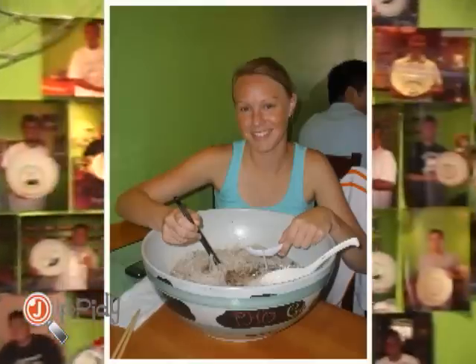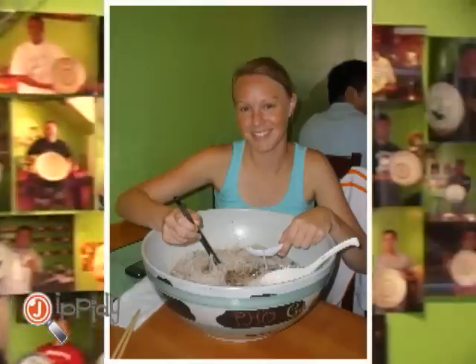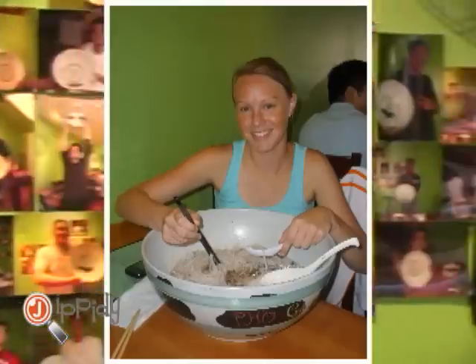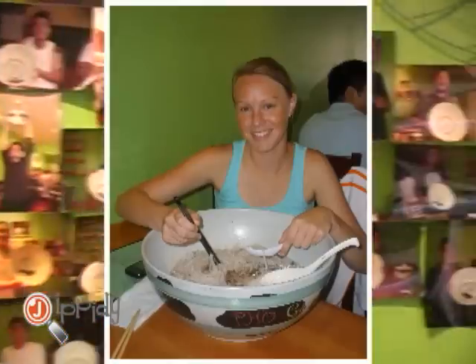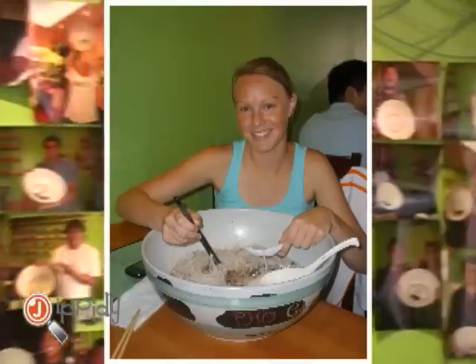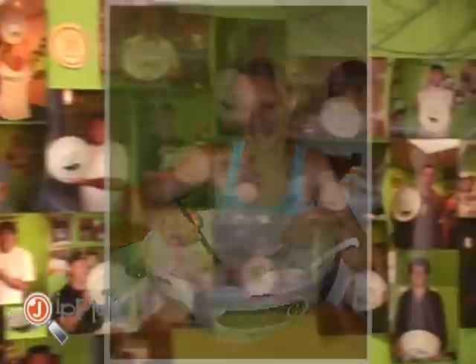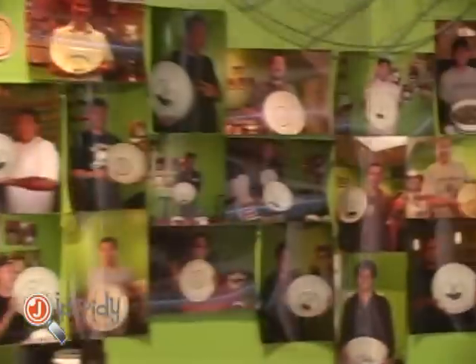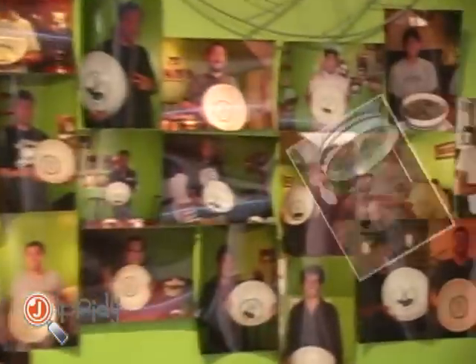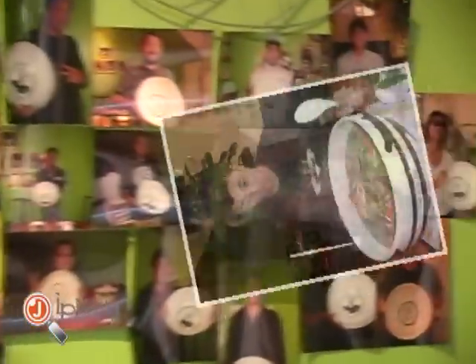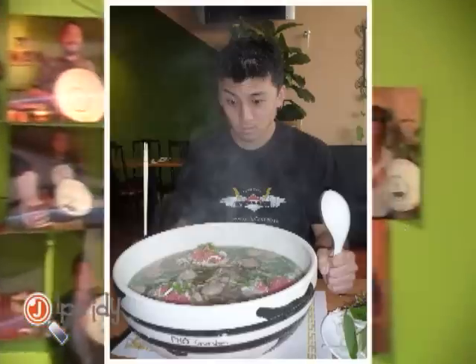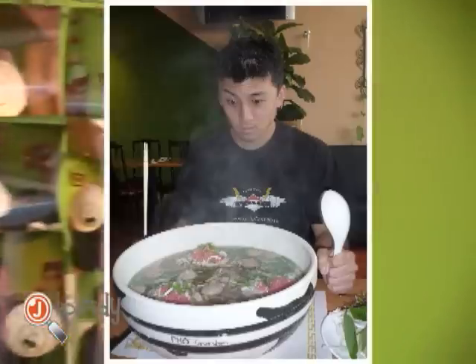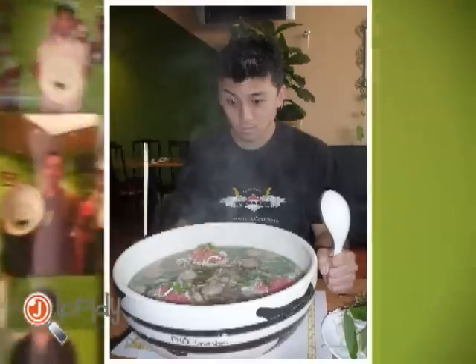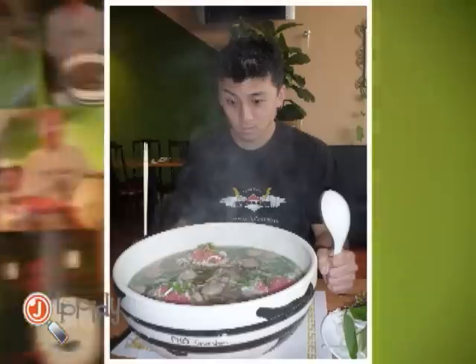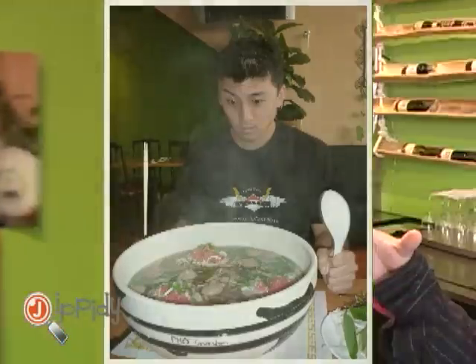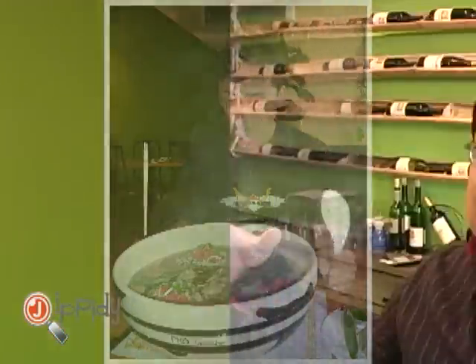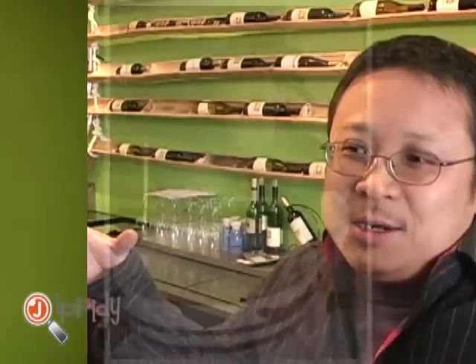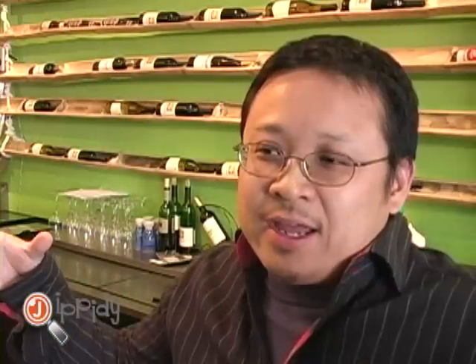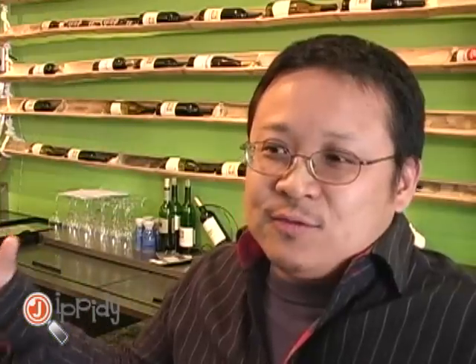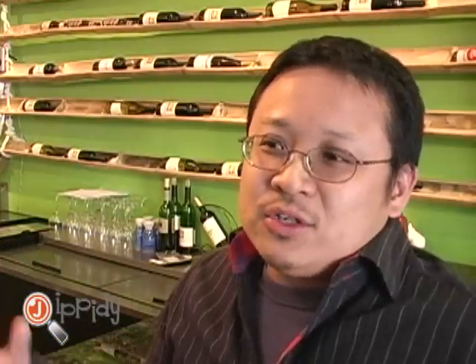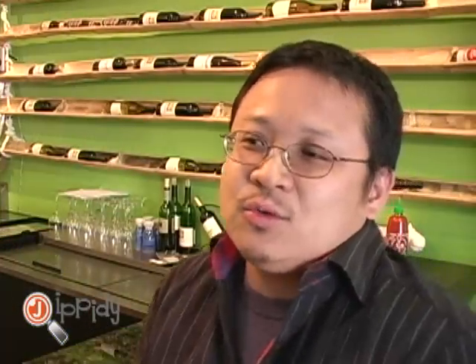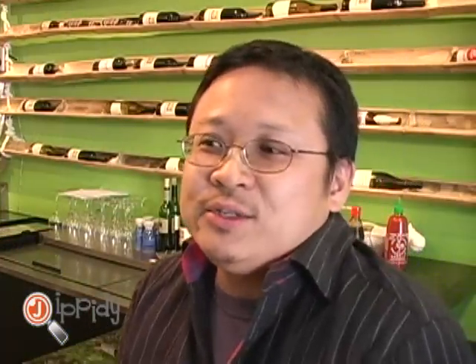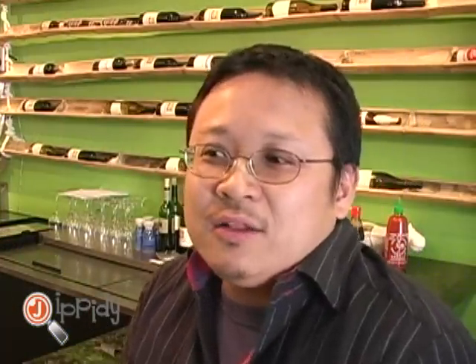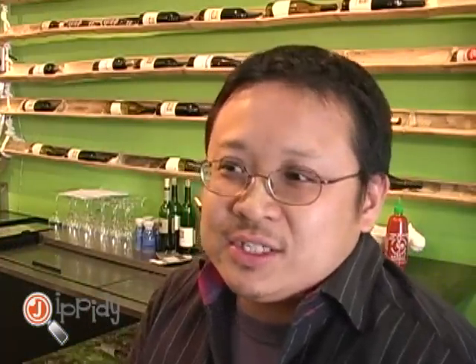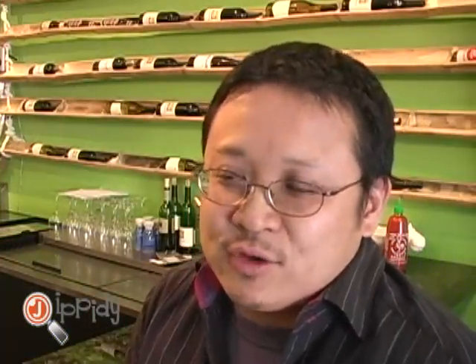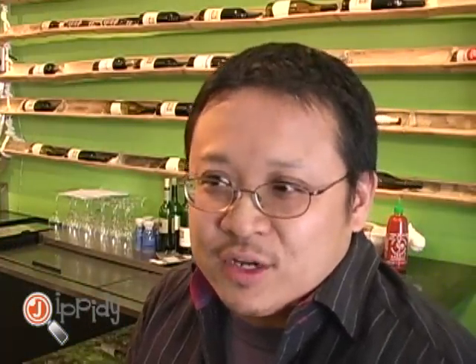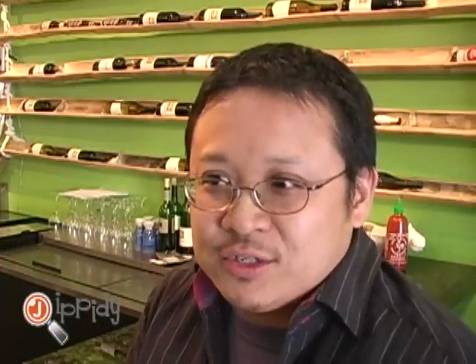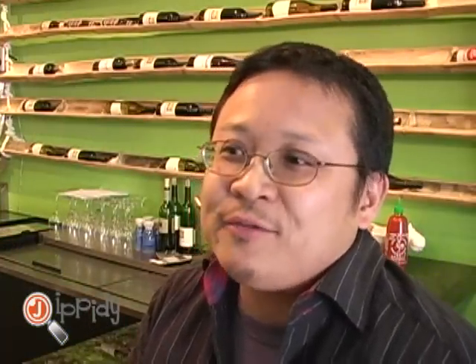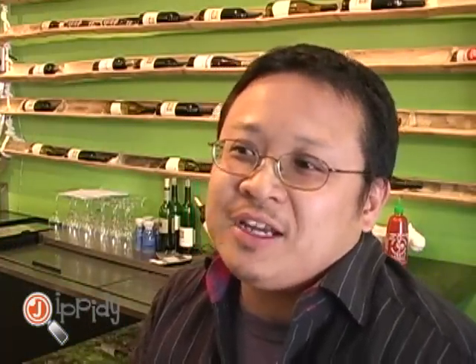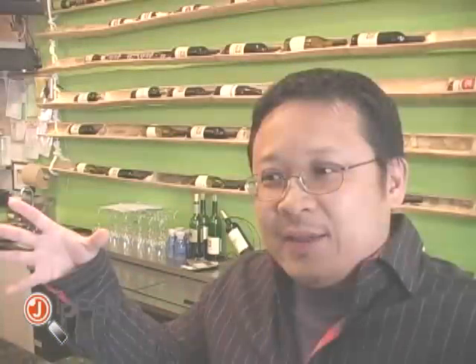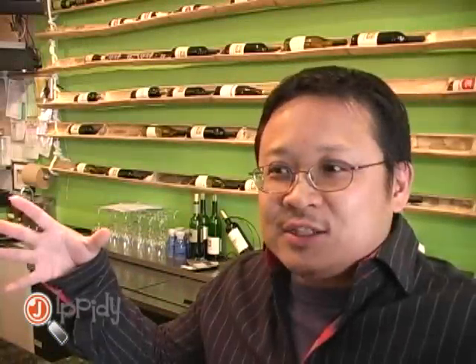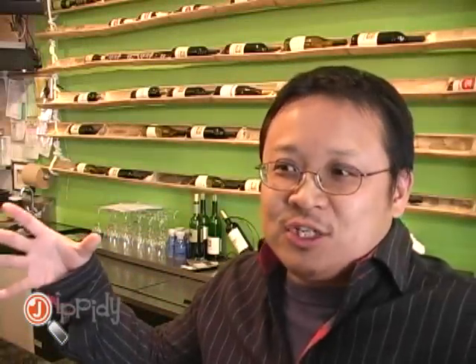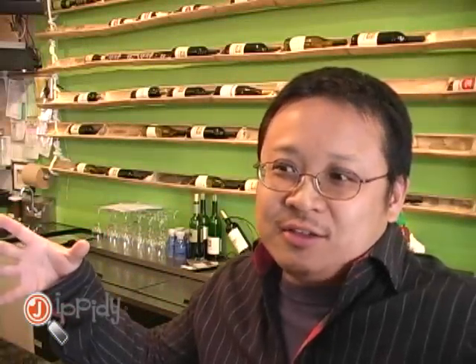They have three of those in one. So it's two pounds of noodles and two pounds of beef. It's $22, and if you can finish it, you get it free. And that's the Foer Challenge.